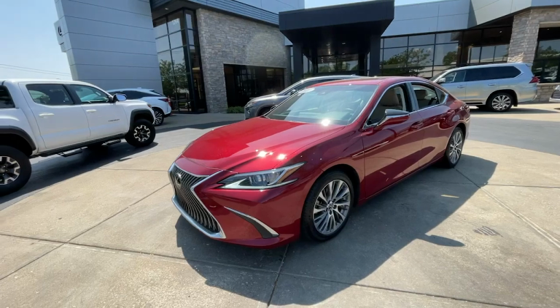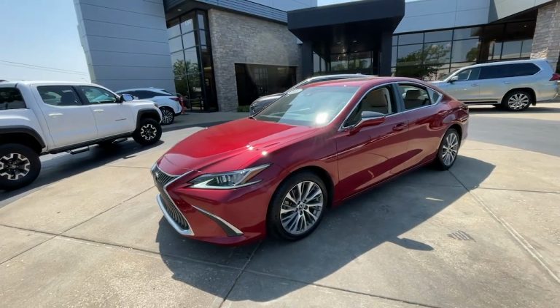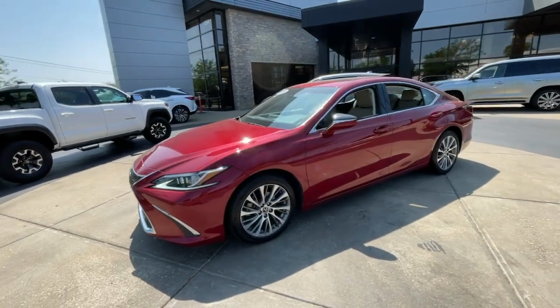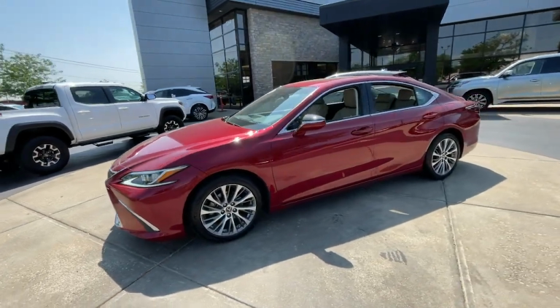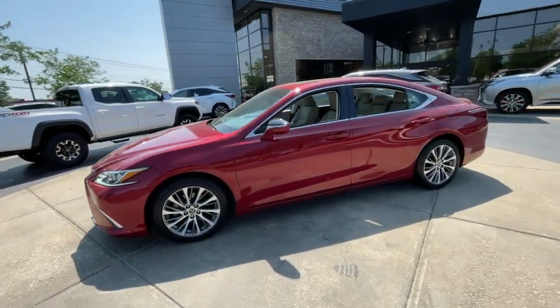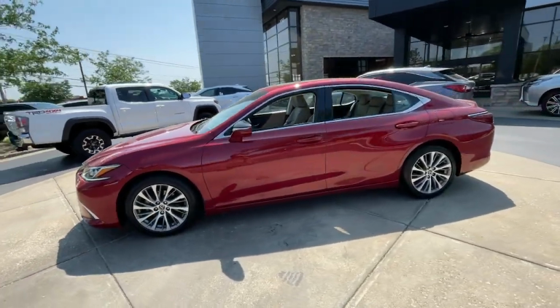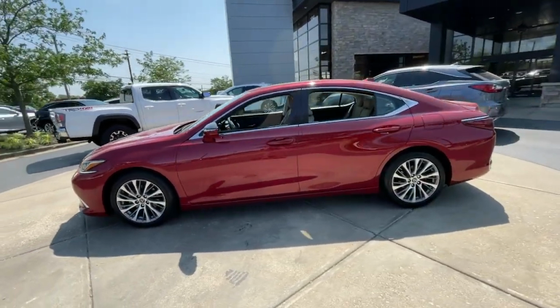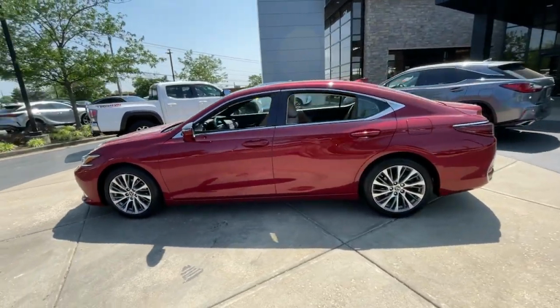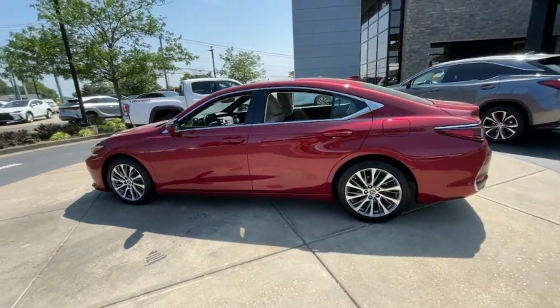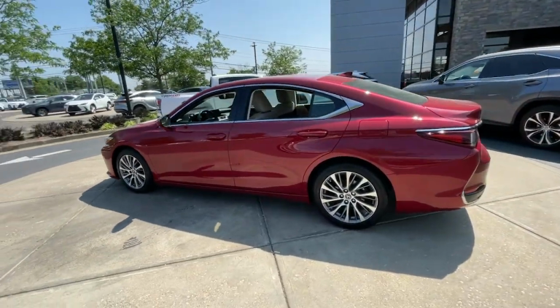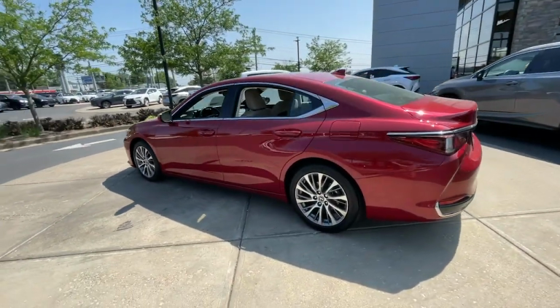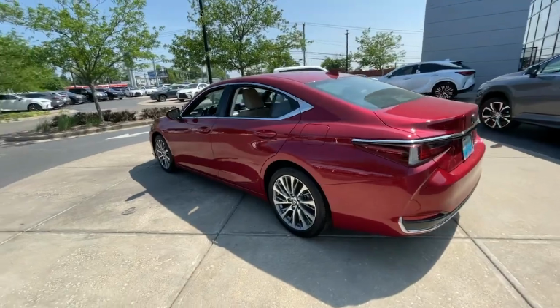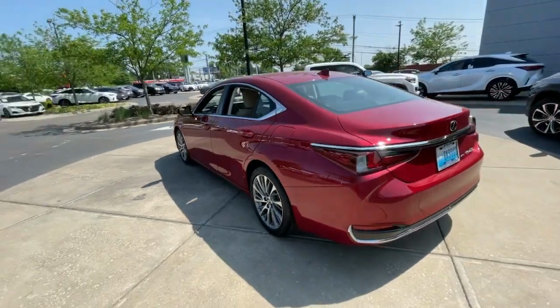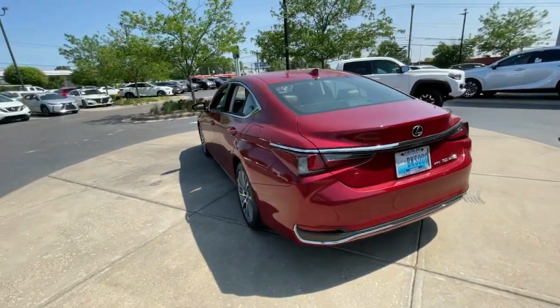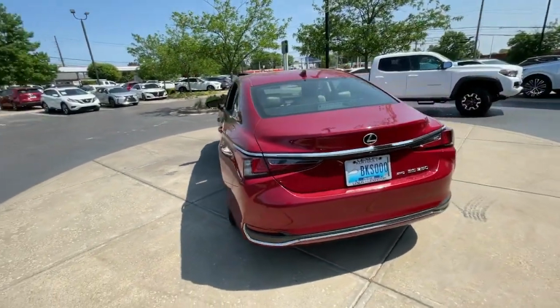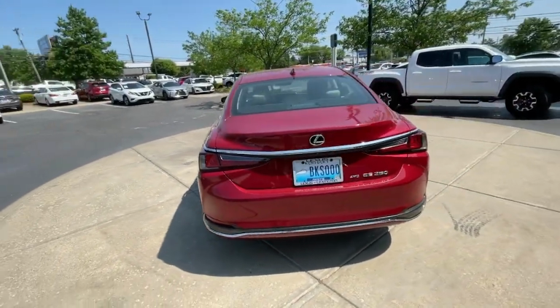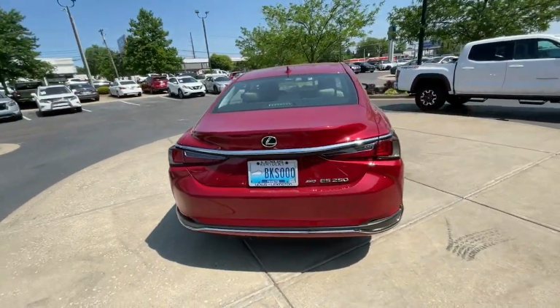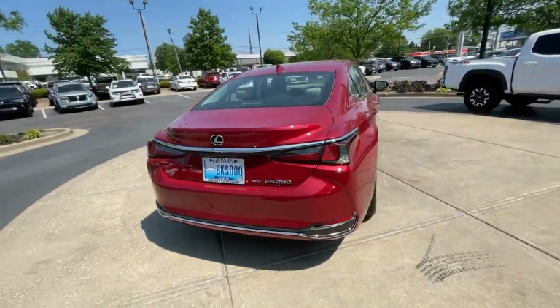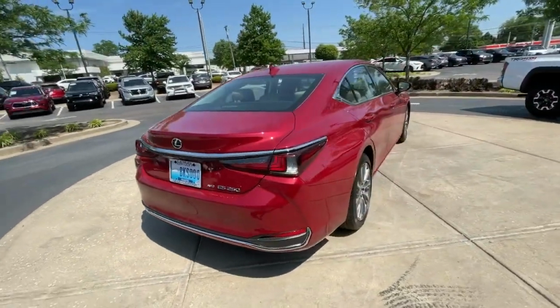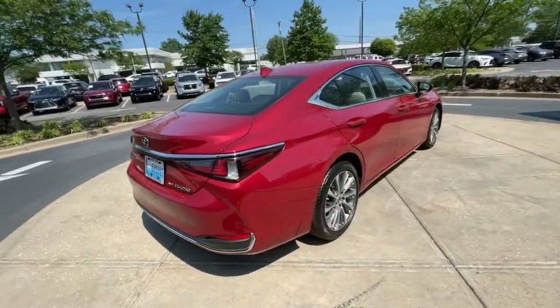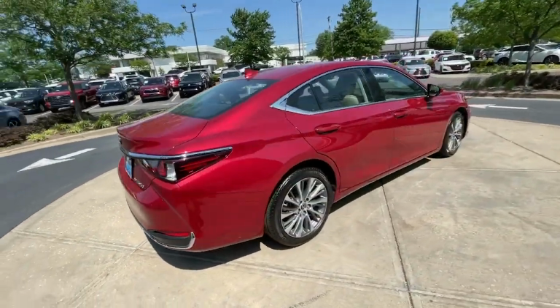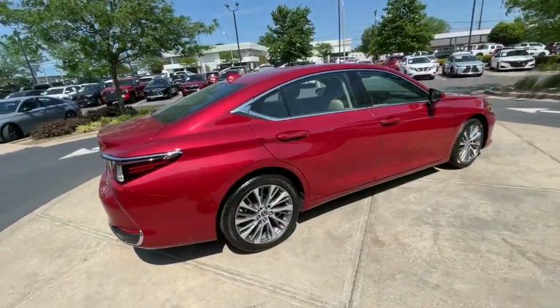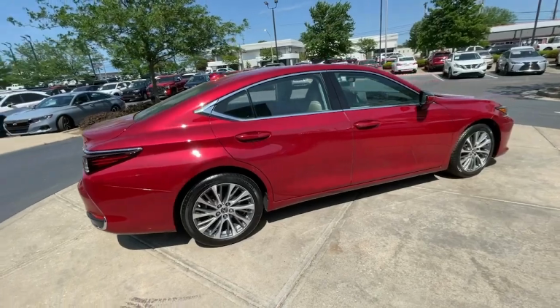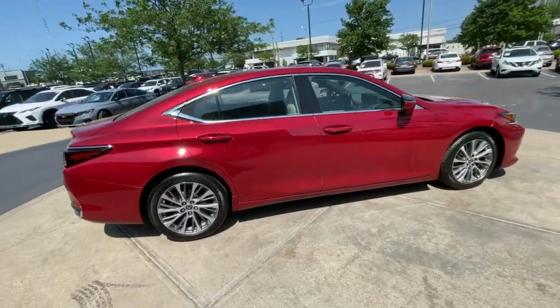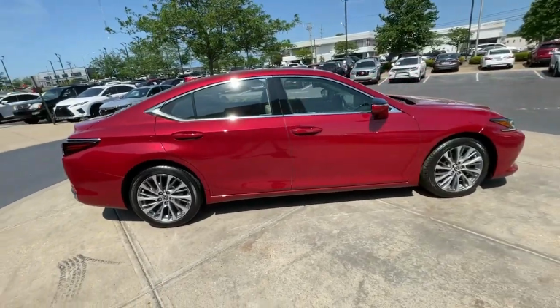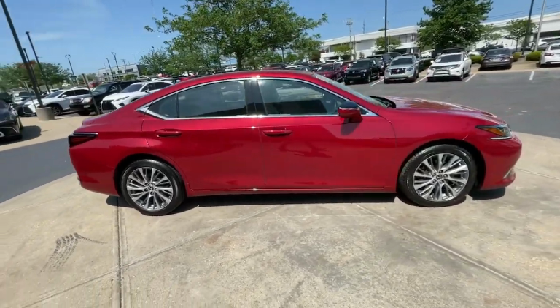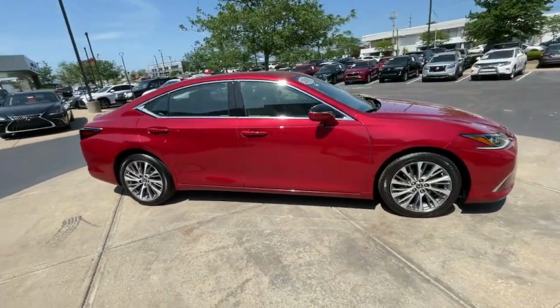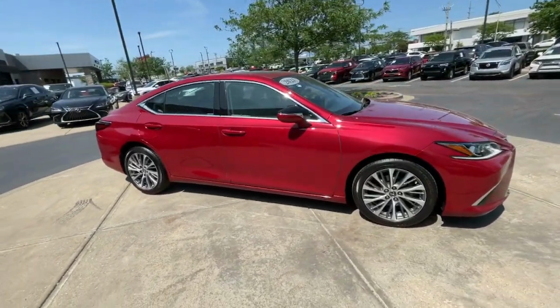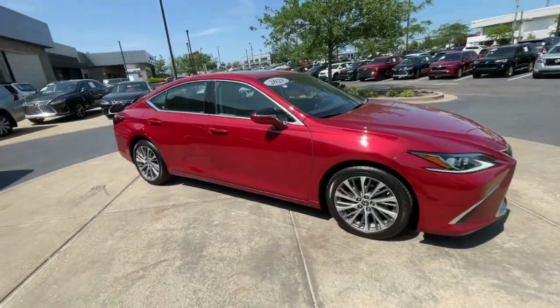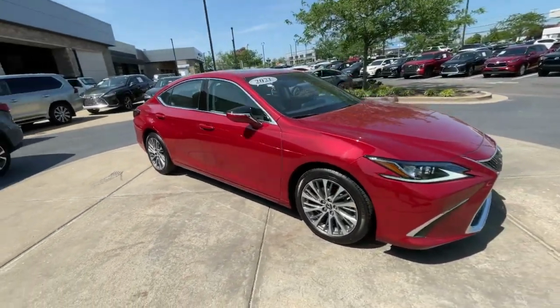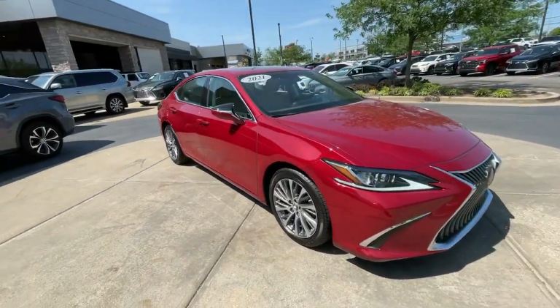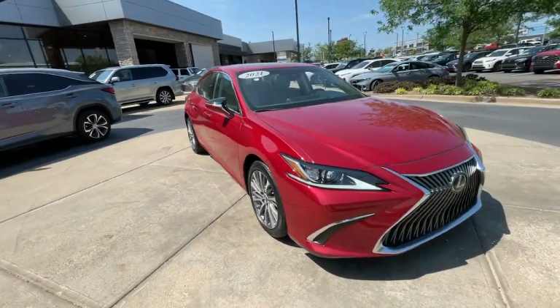Get a feel for the 2021 Lexus ES. This vehicle is an outstanding buy with fewer than 35,000 miles on the odometer. Here's a seductively styled ES that's loaded with desirable features.